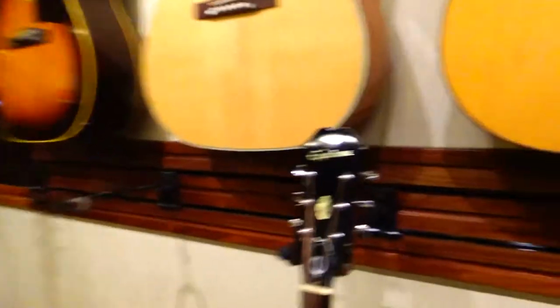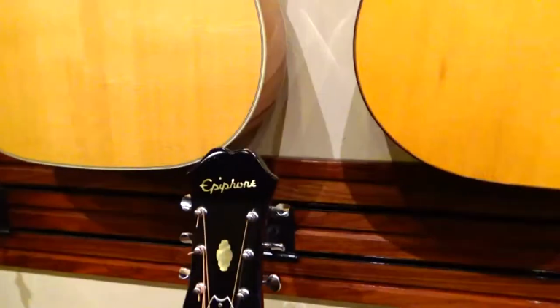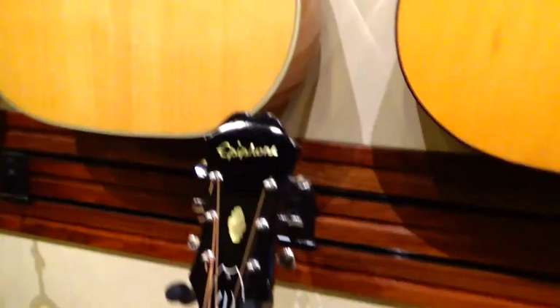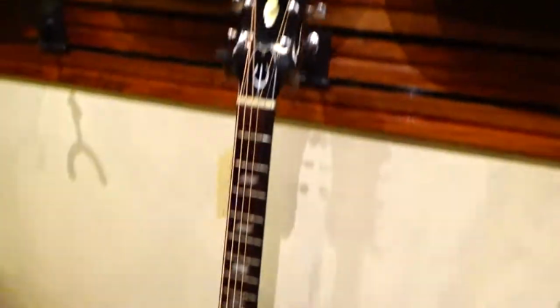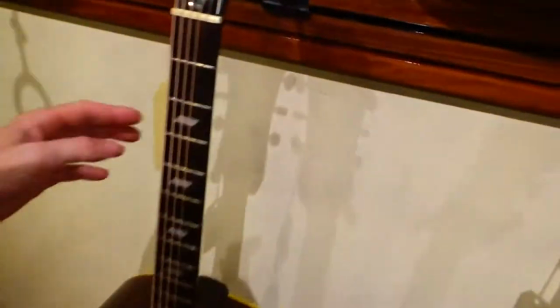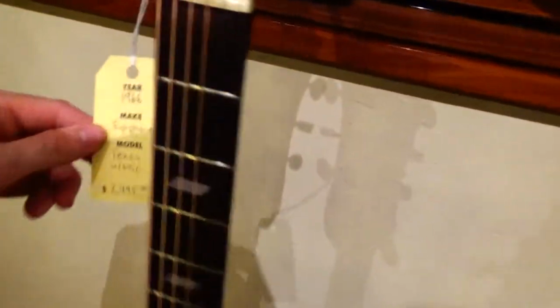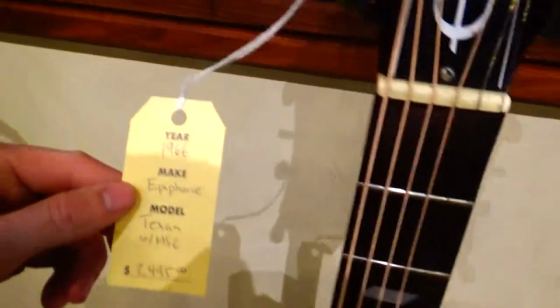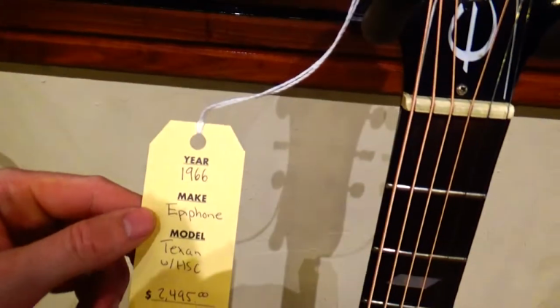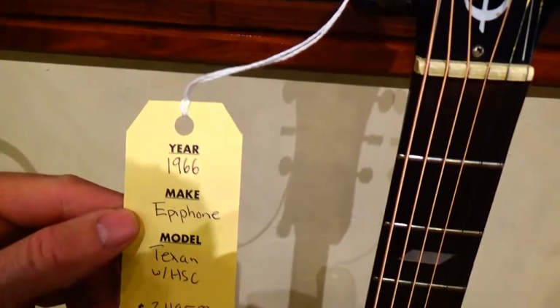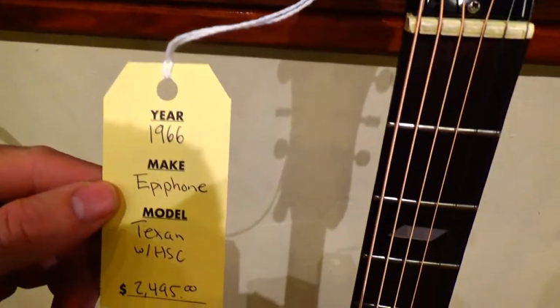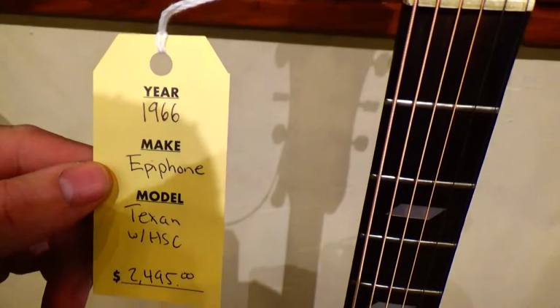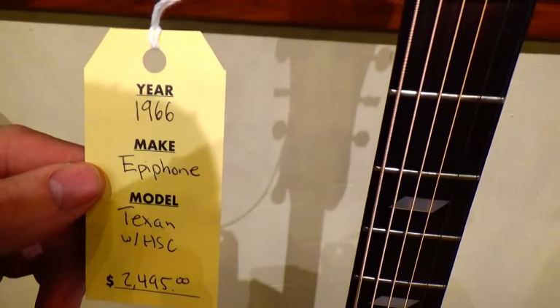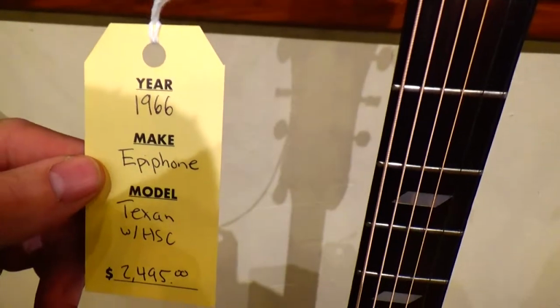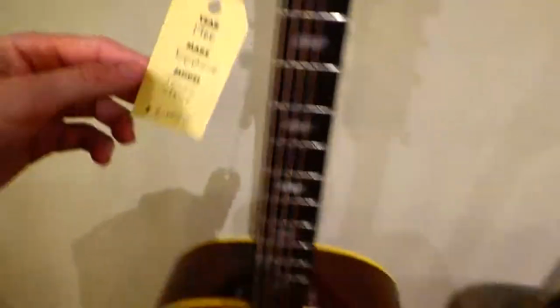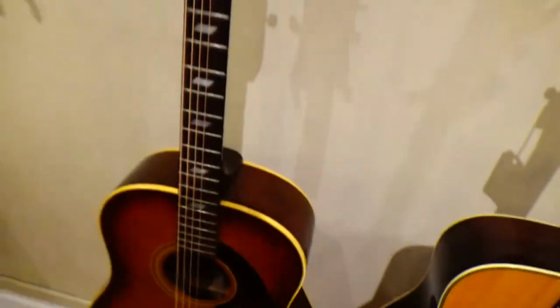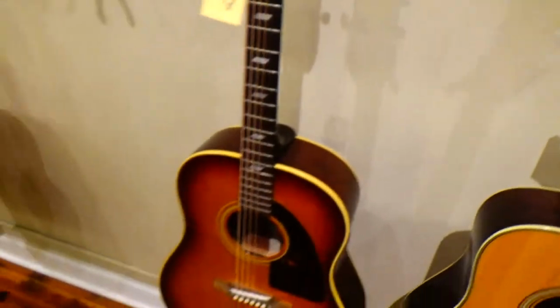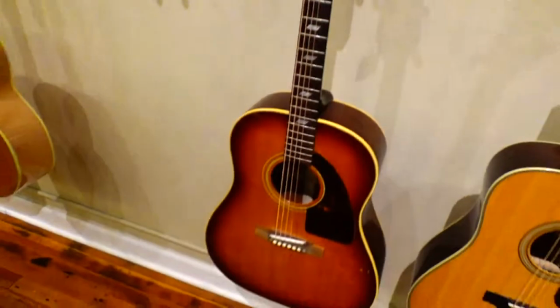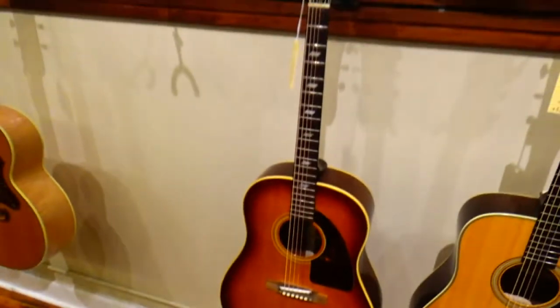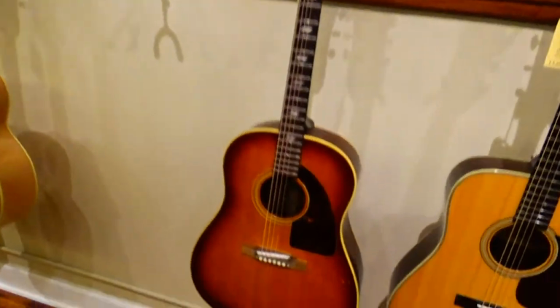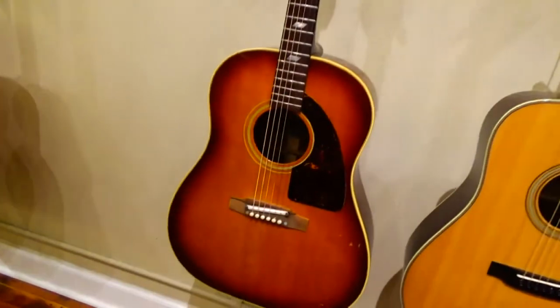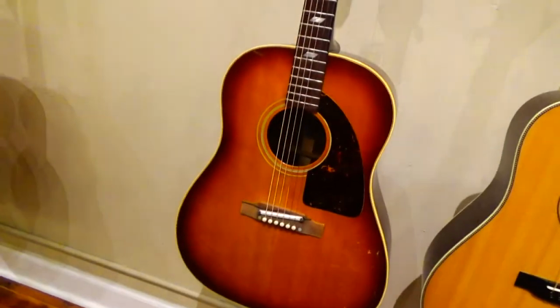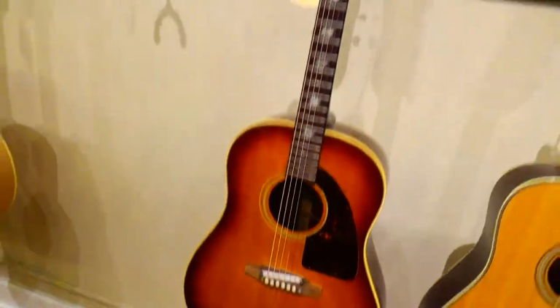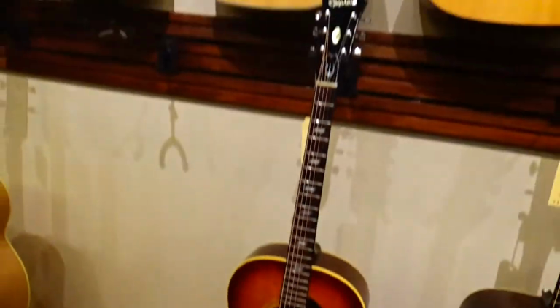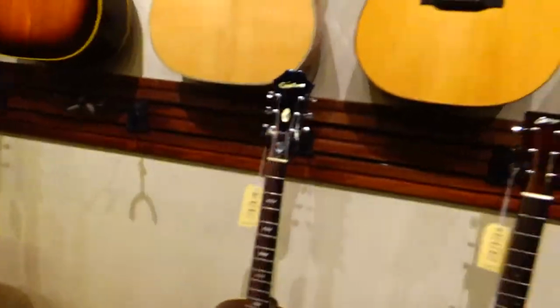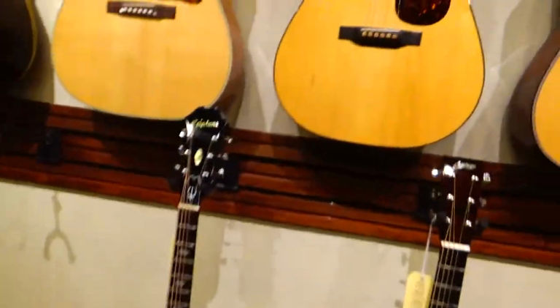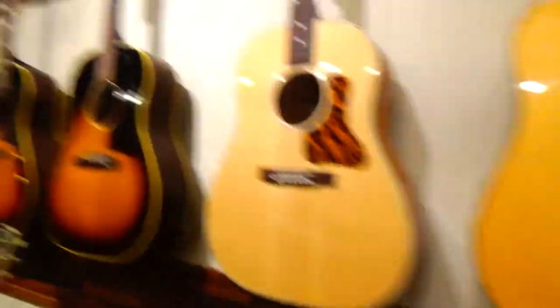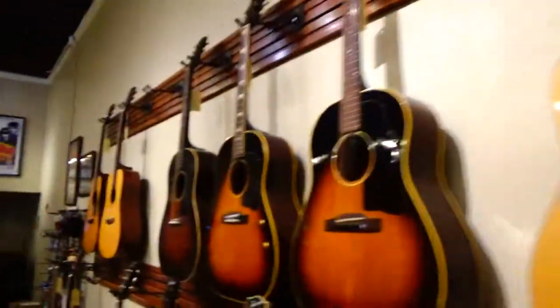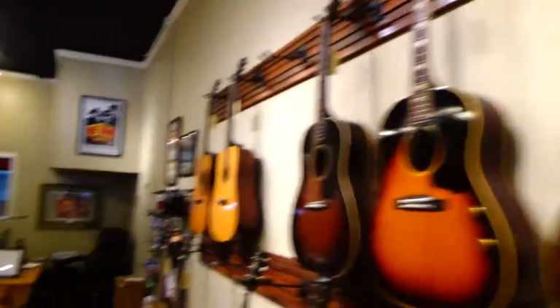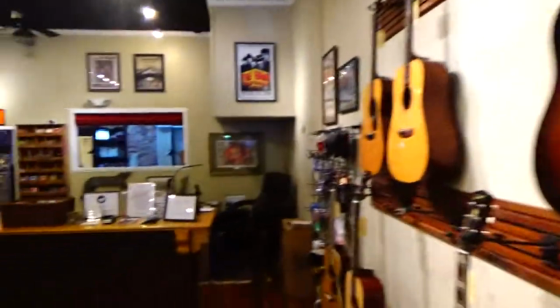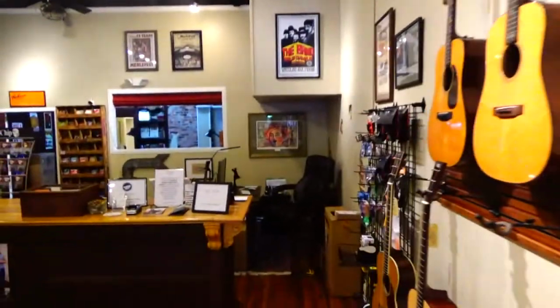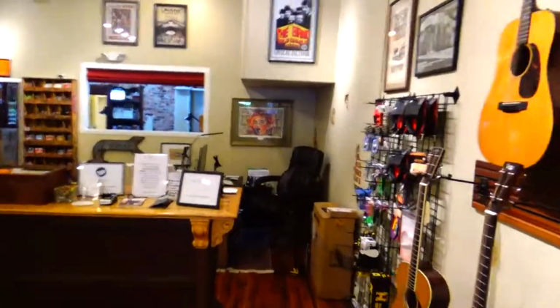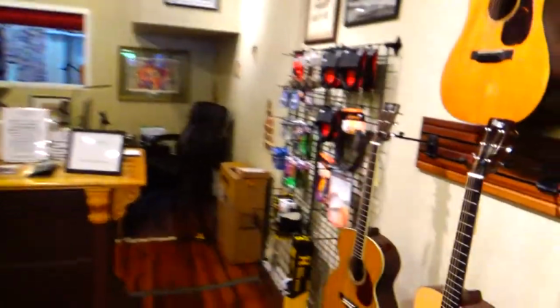There's an Epiphone — this is an old 1966 Epiphone. They've got some good ones and they have everything you need.